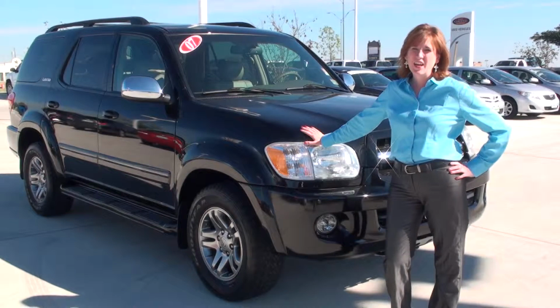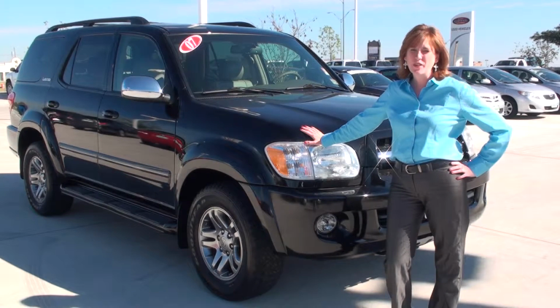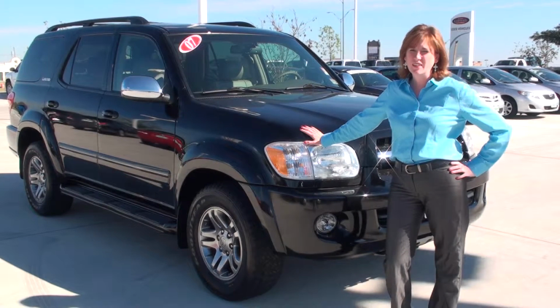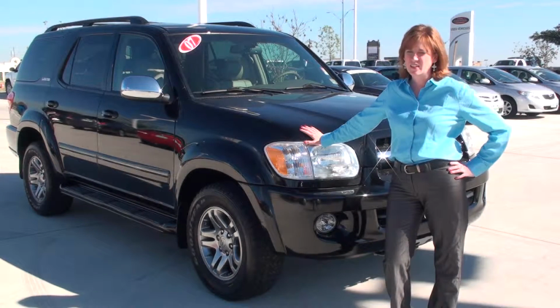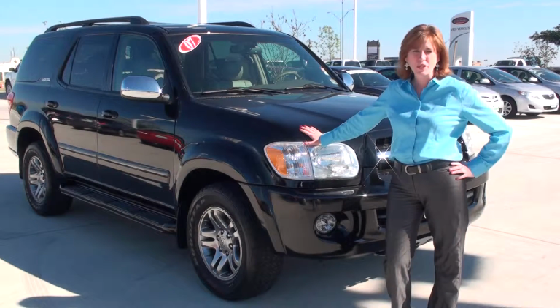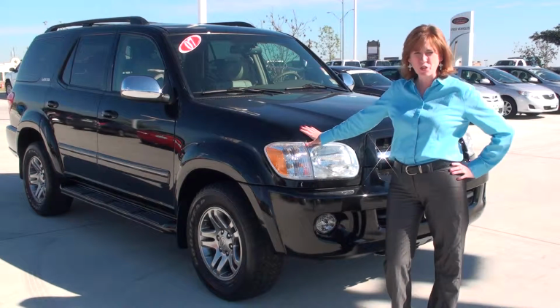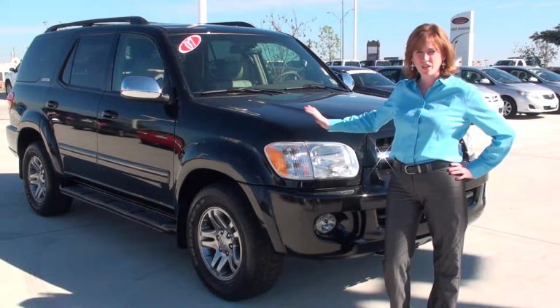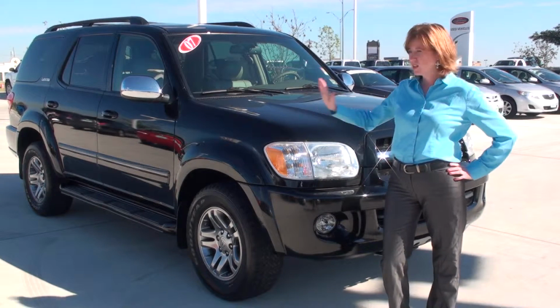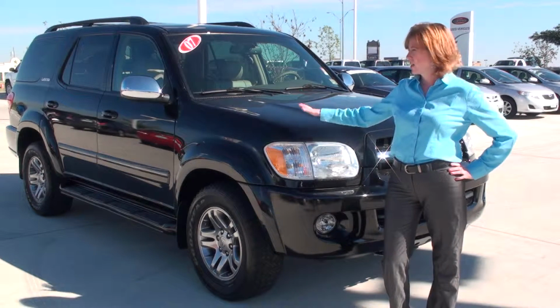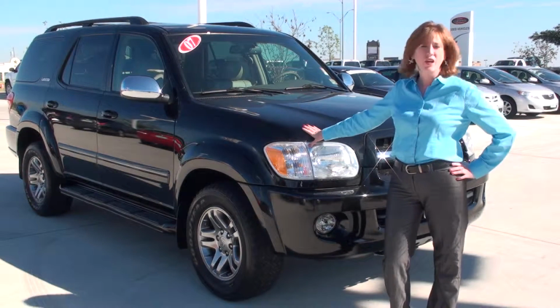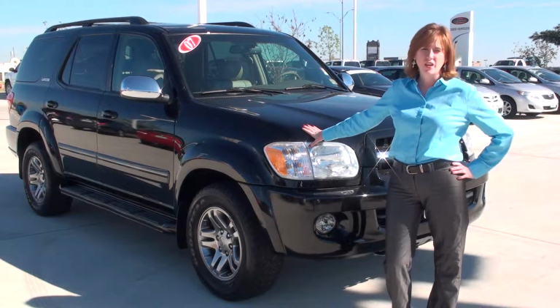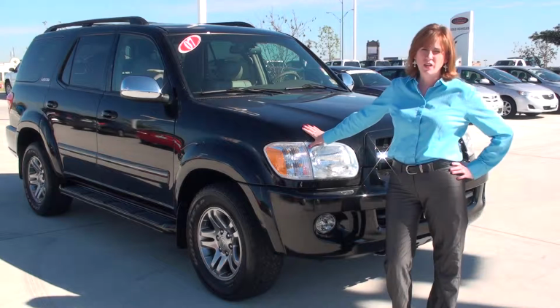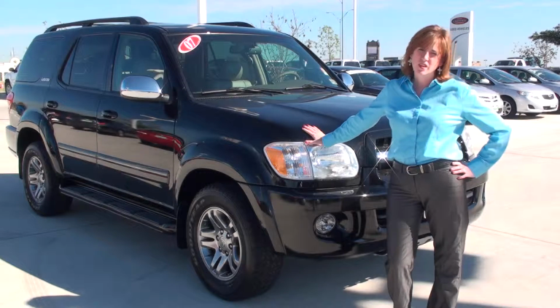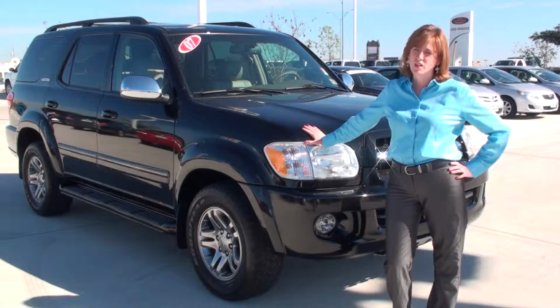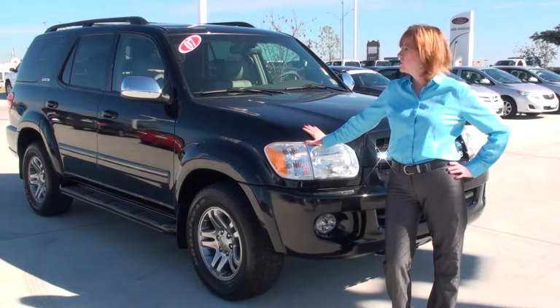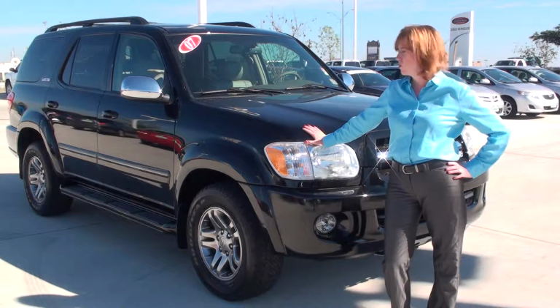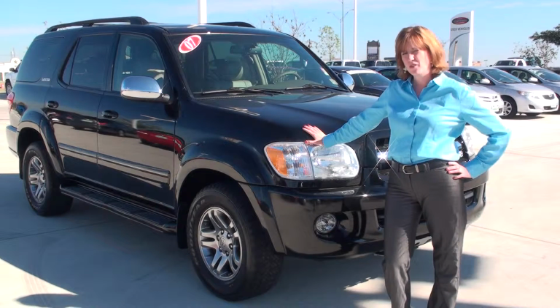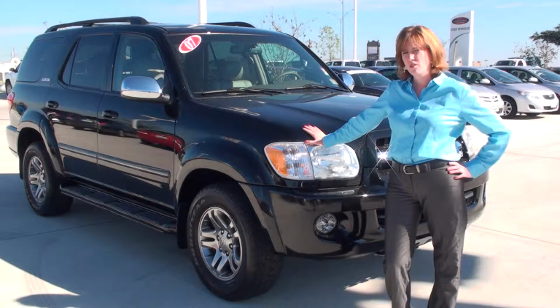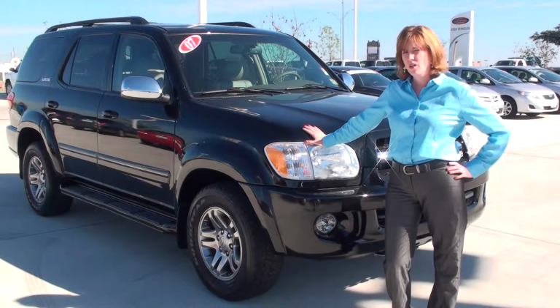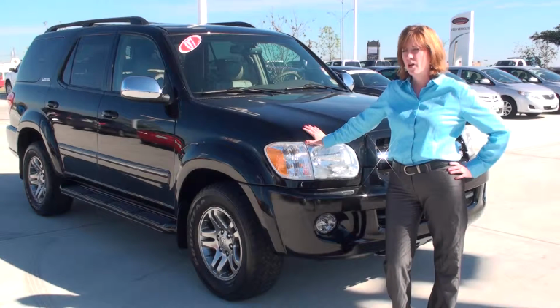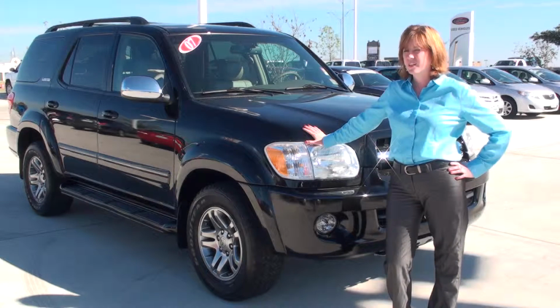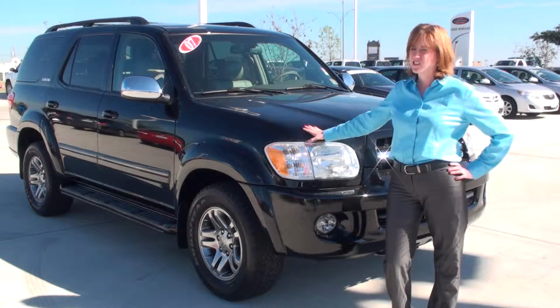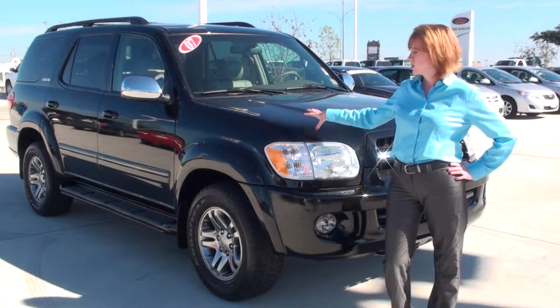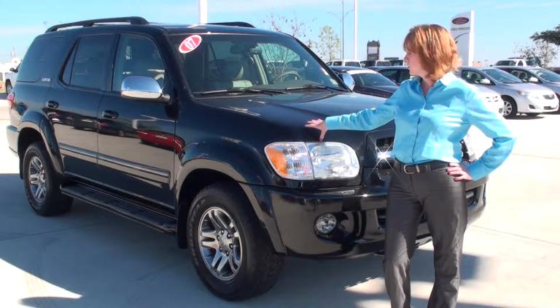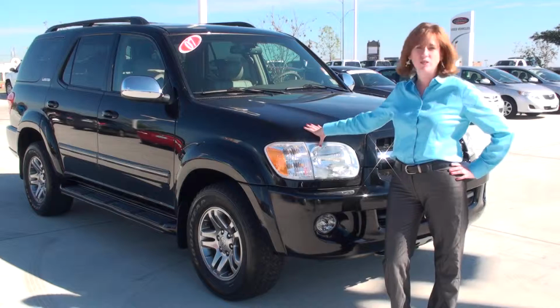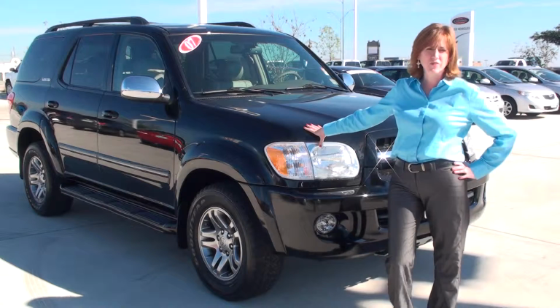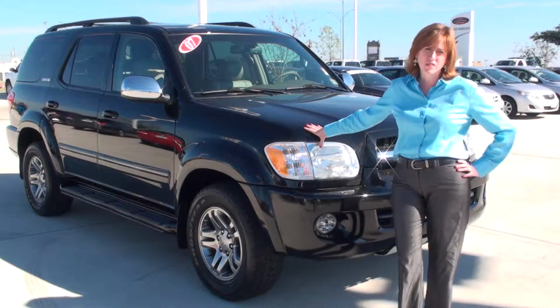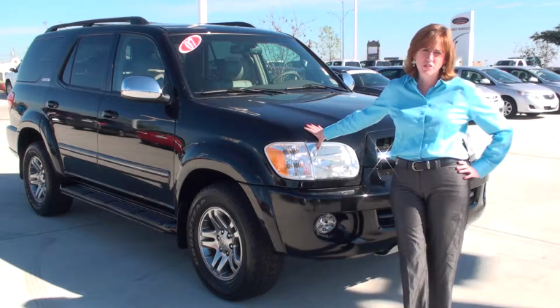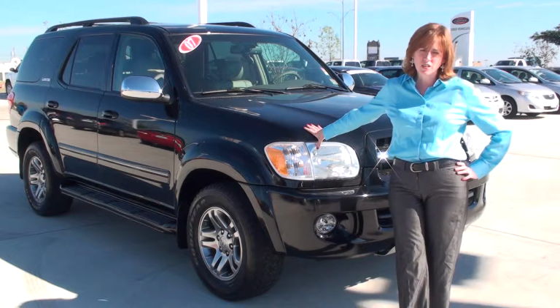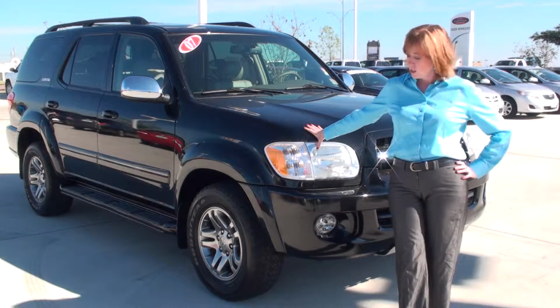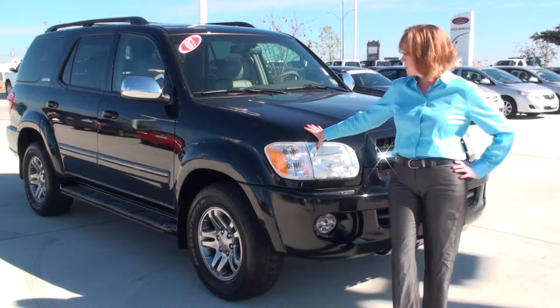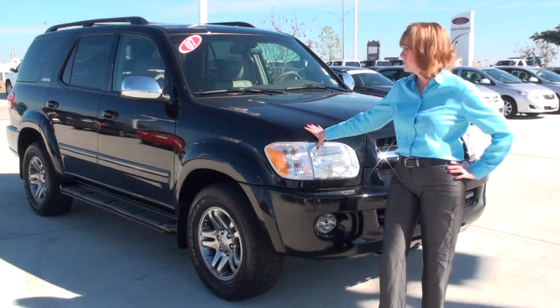Hello eBay, this is Cindy with Lost Pines Toyota. Today we have a 2007 Sequoia for you. It is currently running around 65,000 miles on it. This is a Limited.